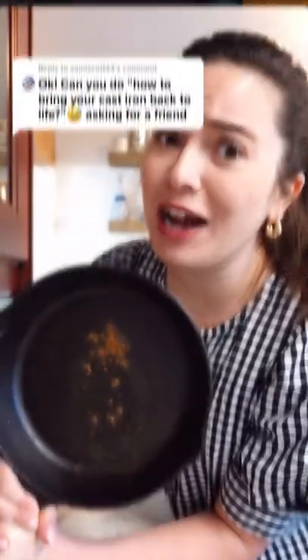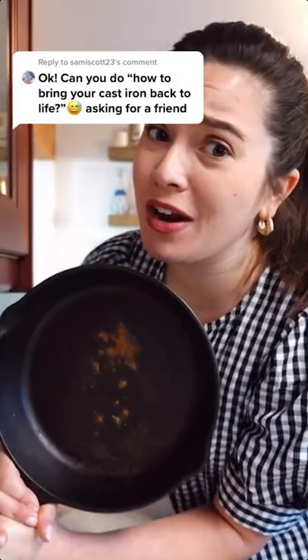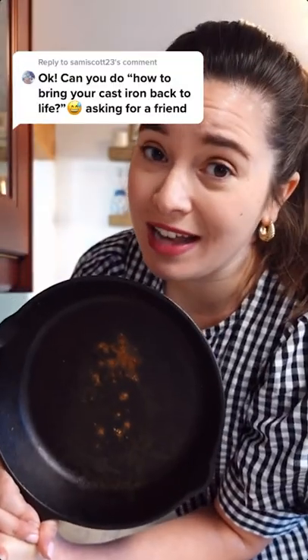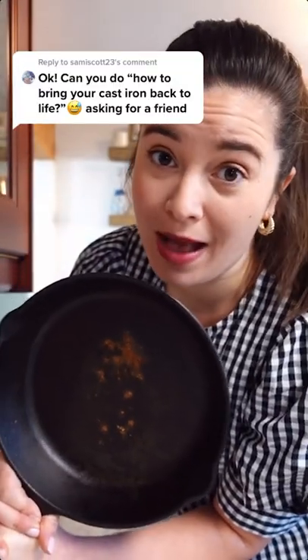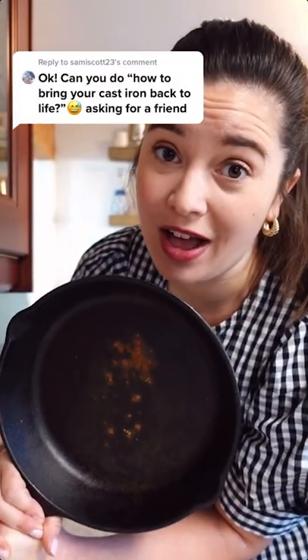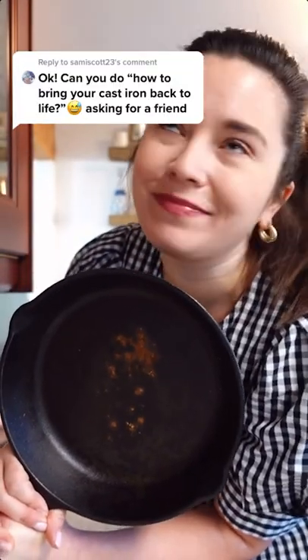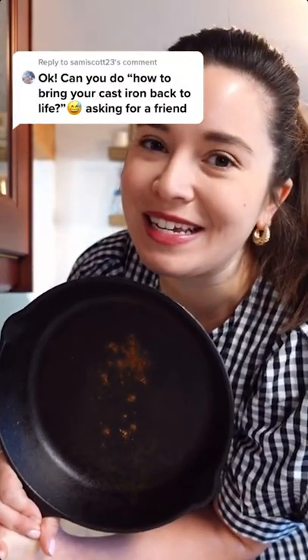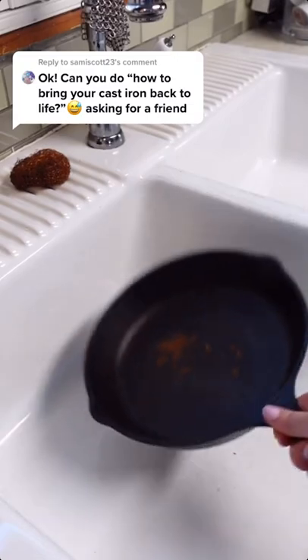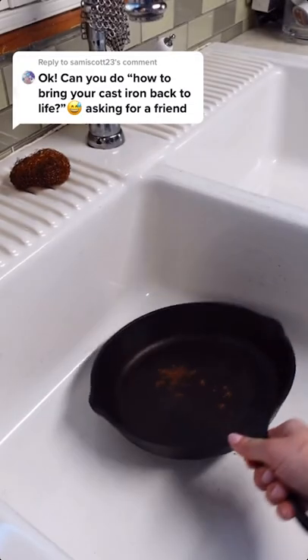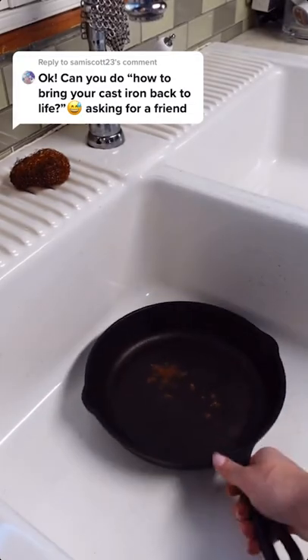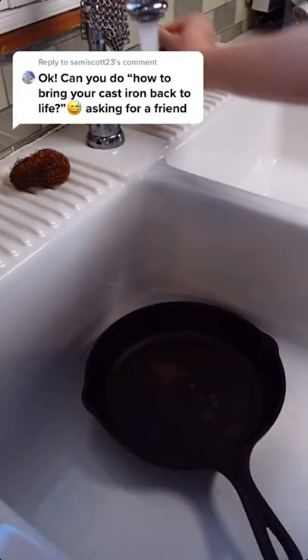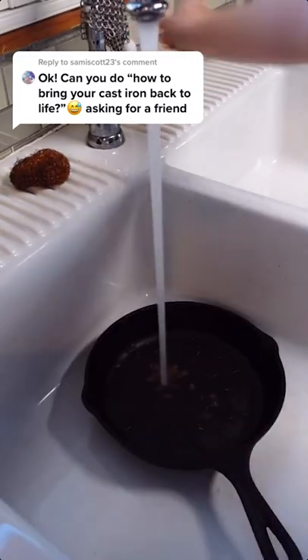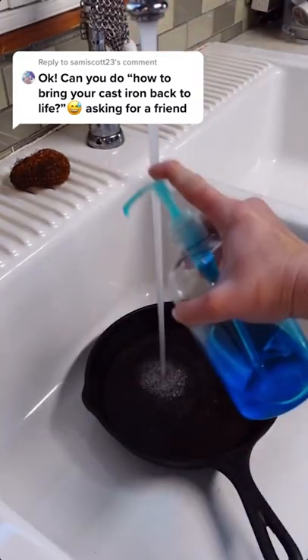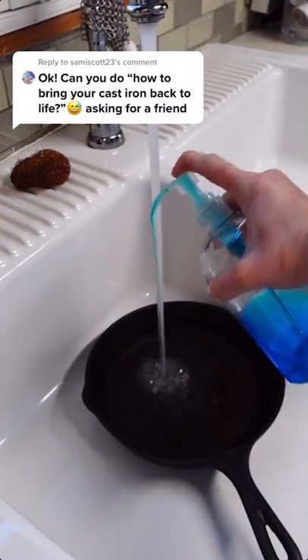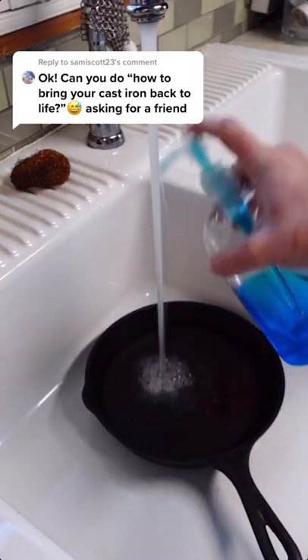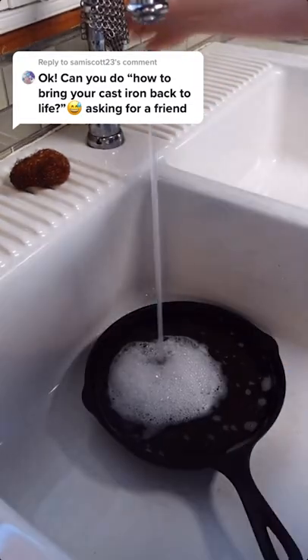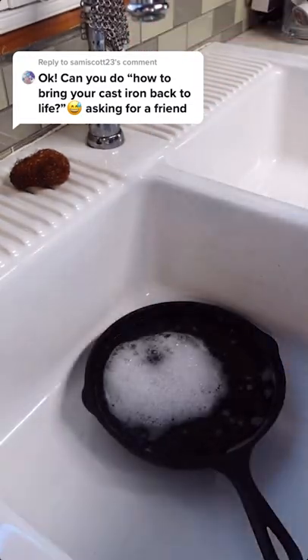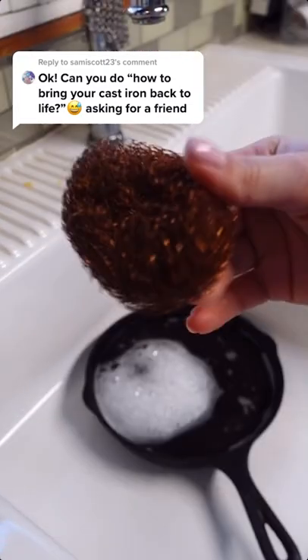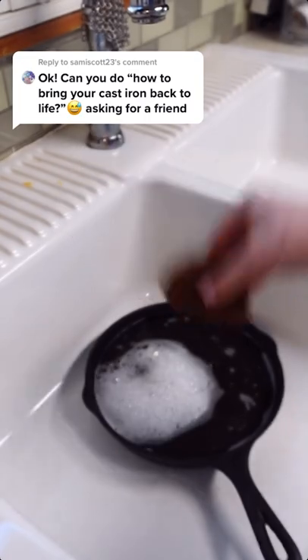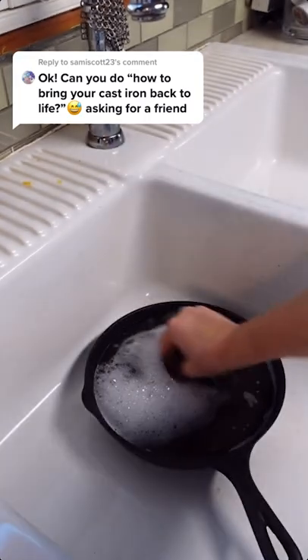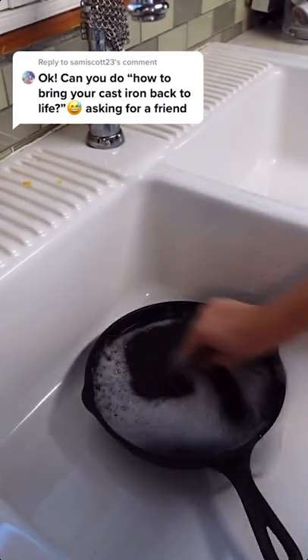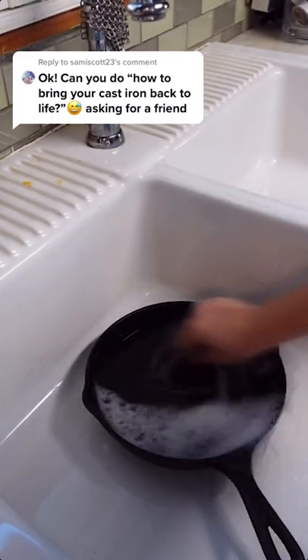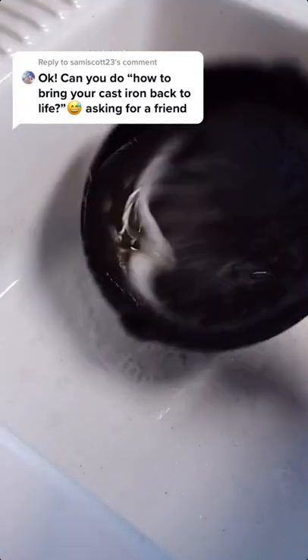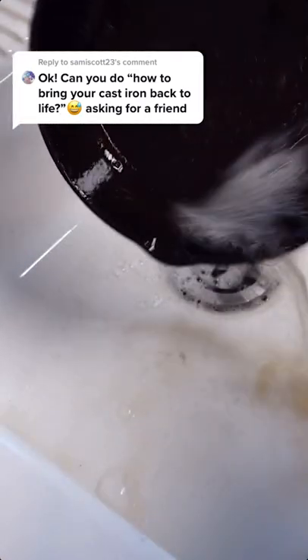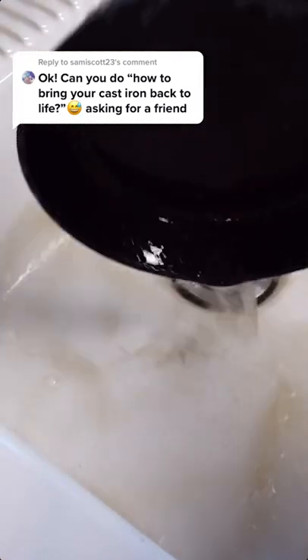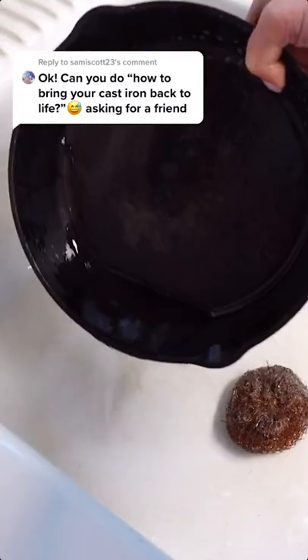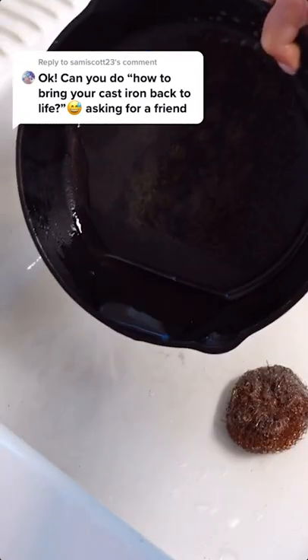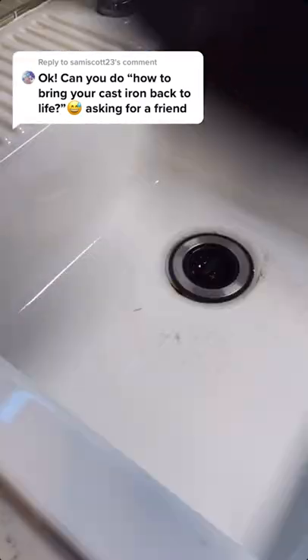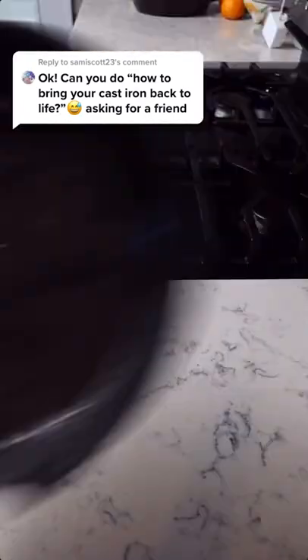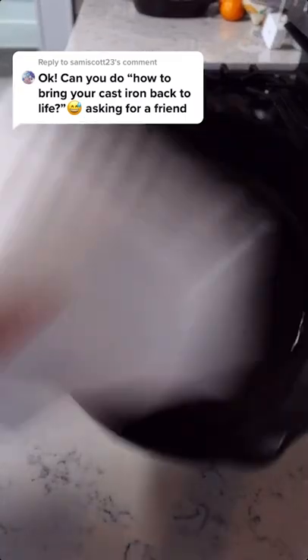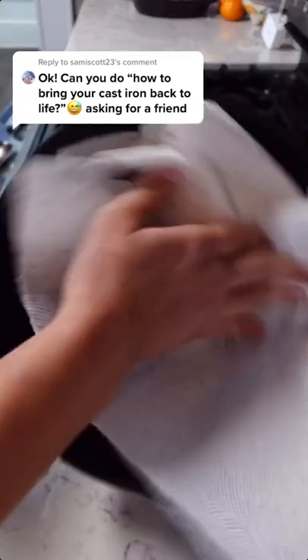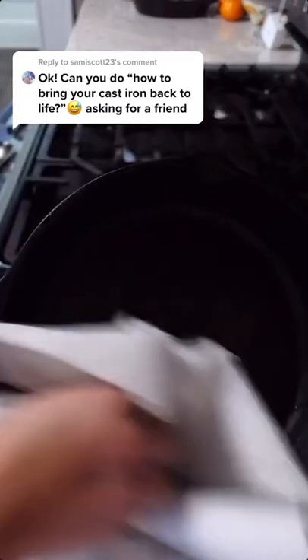How do you bring an old cast iron back to life? Easy. Bringing a cast iron back to life follows the same process as re-seasoning a skillet, because that's basically what you're doing. If you find an old rusty skillet at an estate sale, or maybe have one in the back of your cabinet that needs a little TLC, here's what to do.